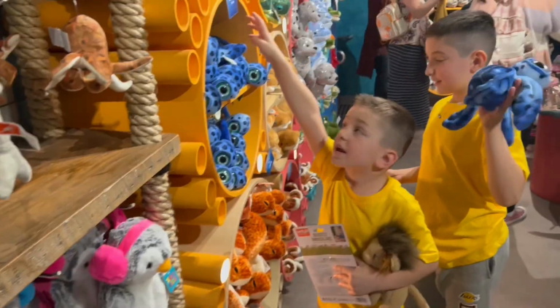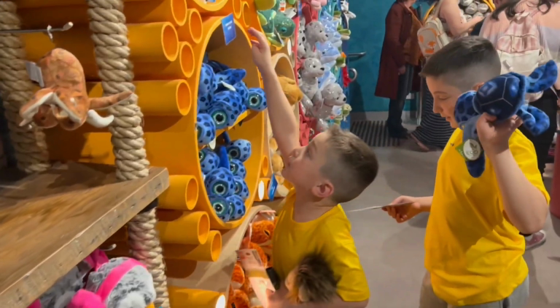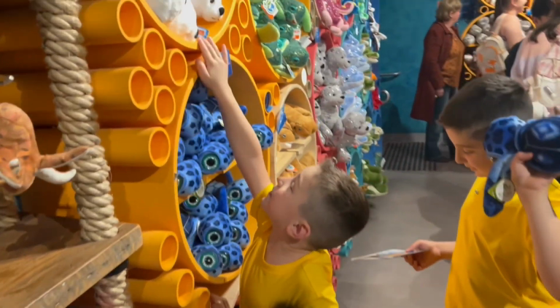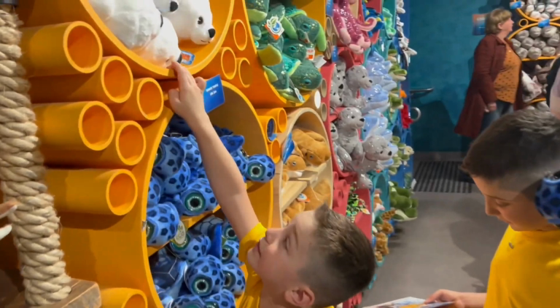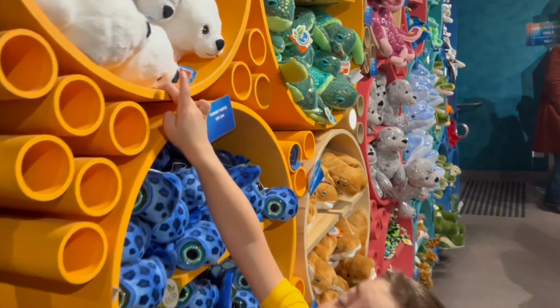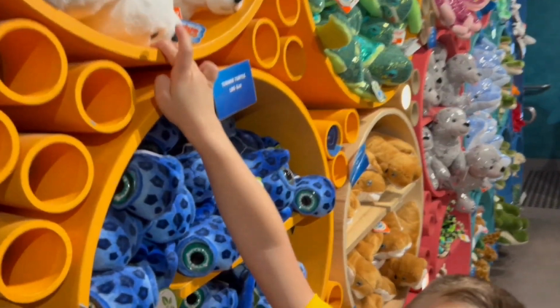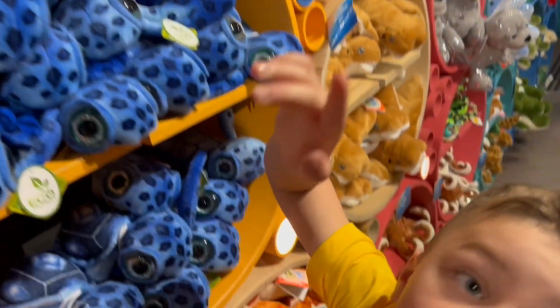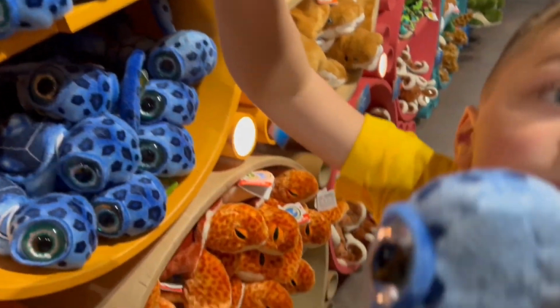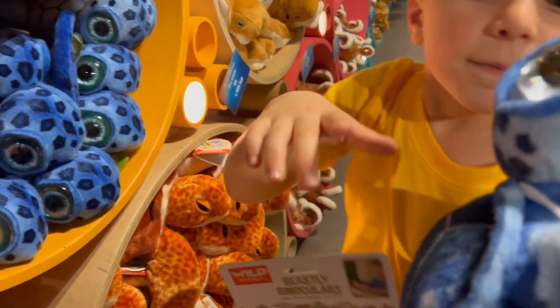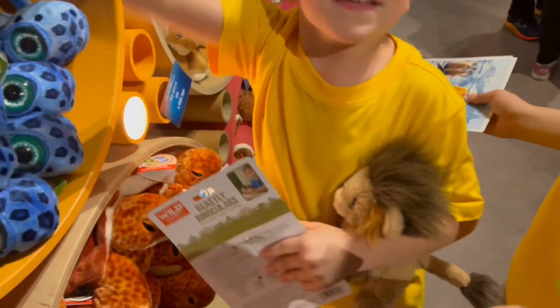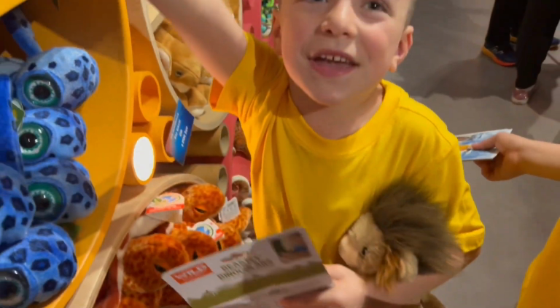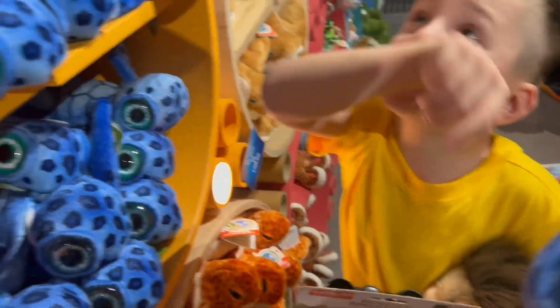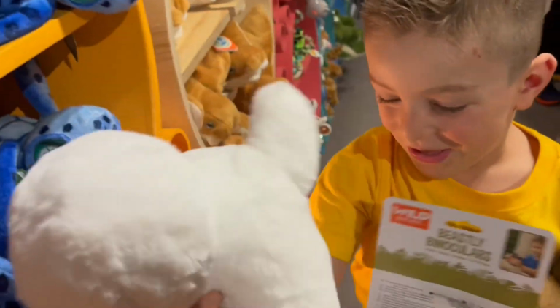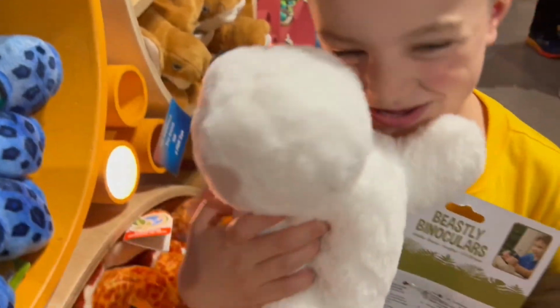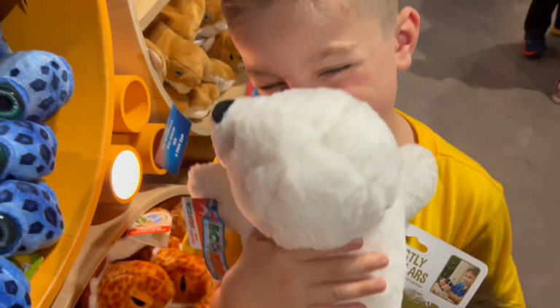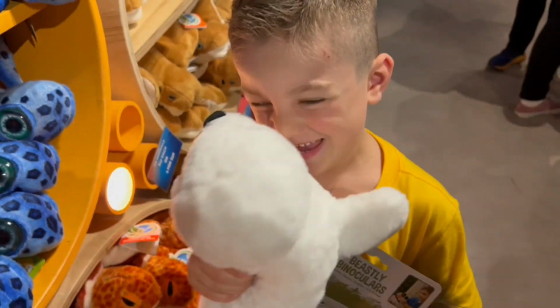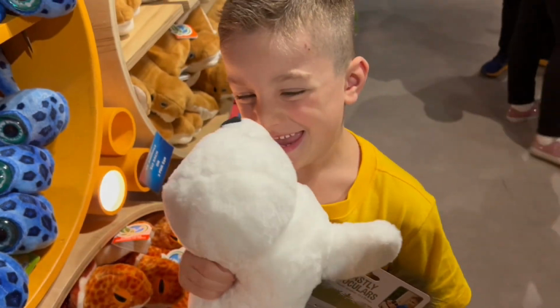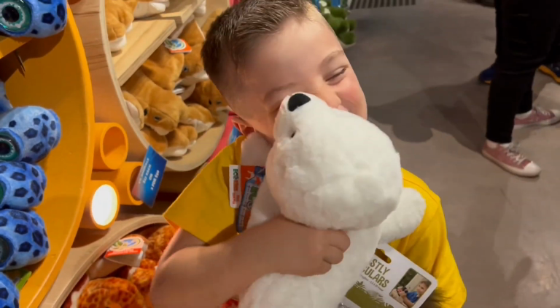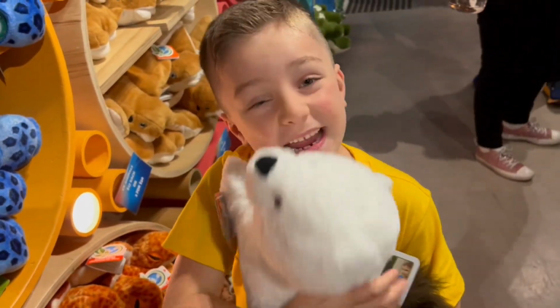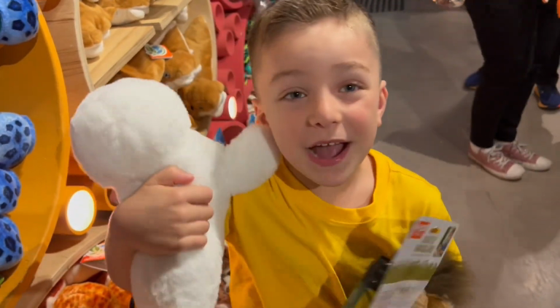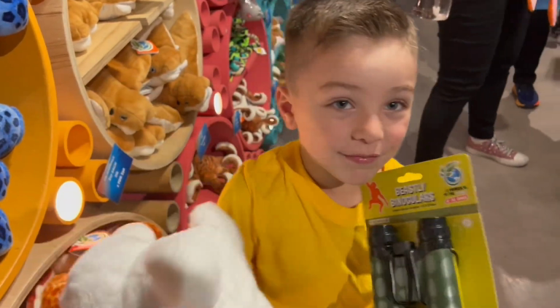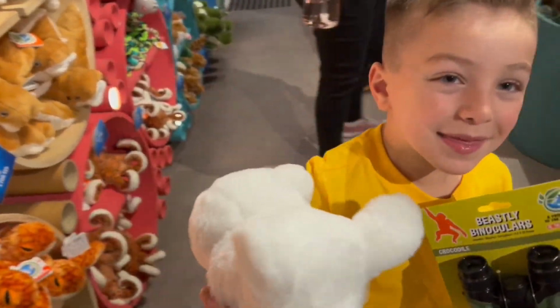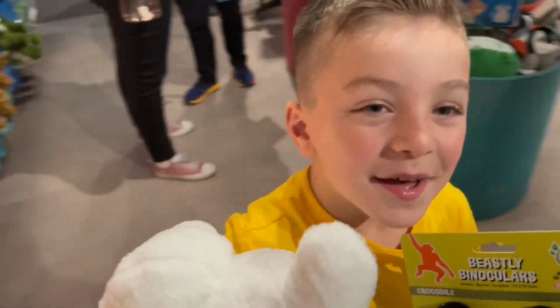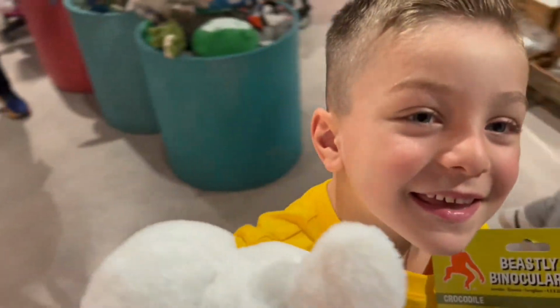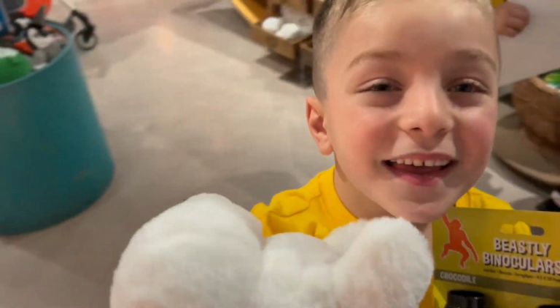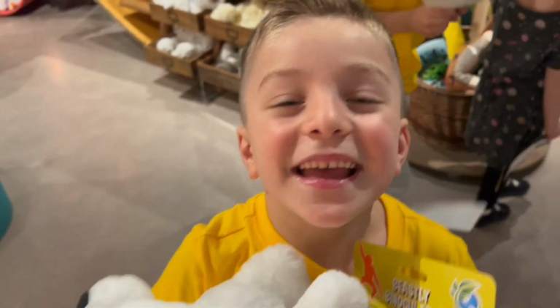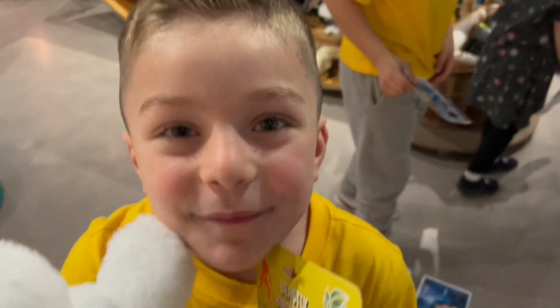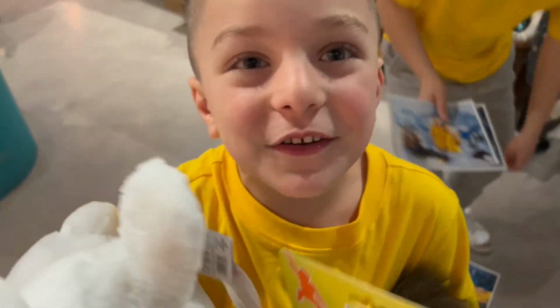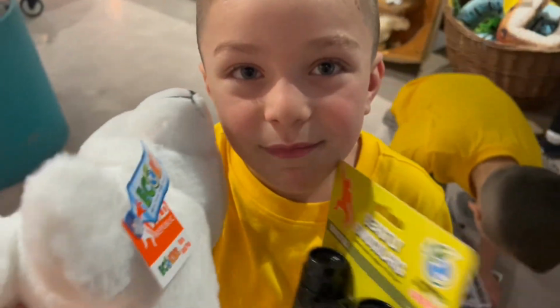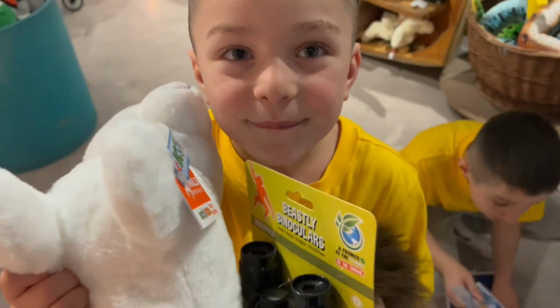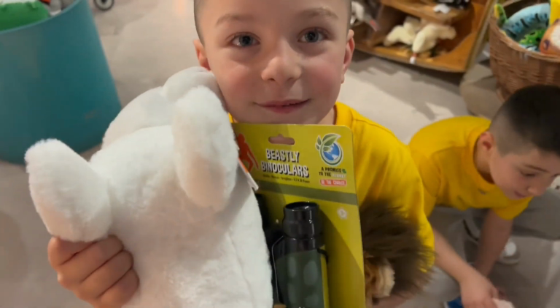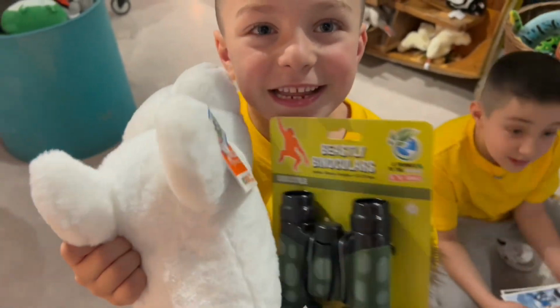Can I also get this? Look how cute this is. No, this is cuter! Can I get that too? Can I buy two of these? Please, Mum, can I buy two of these?